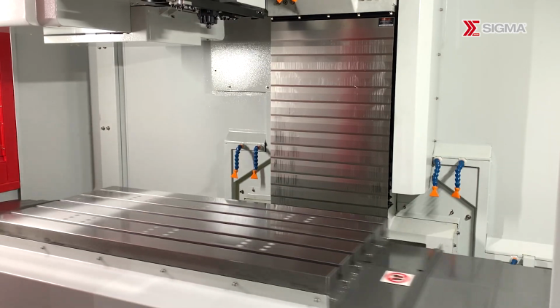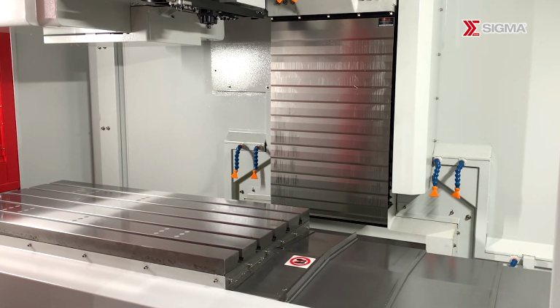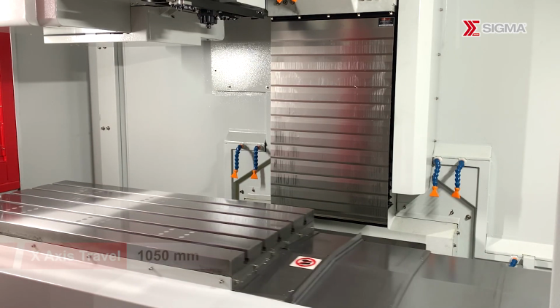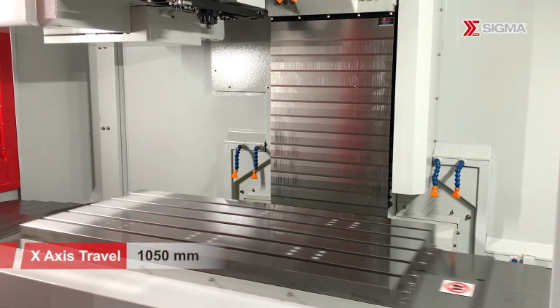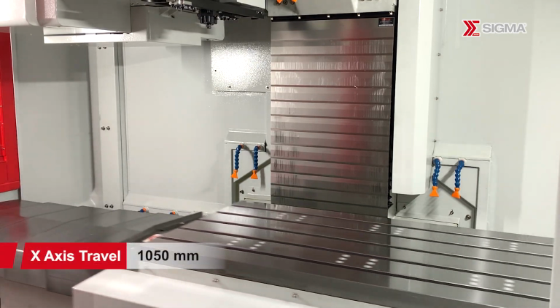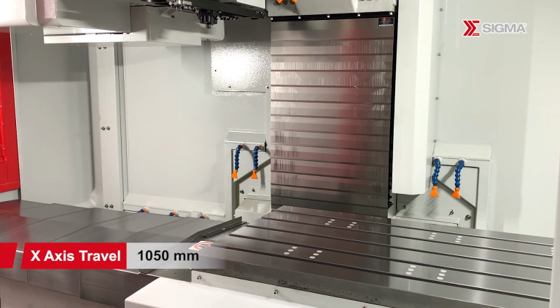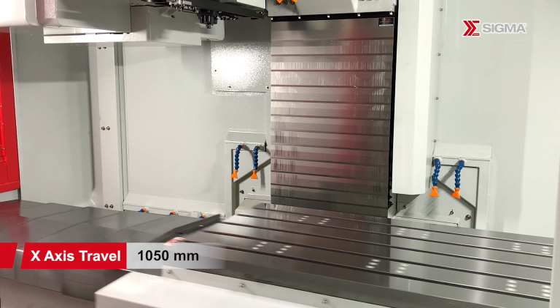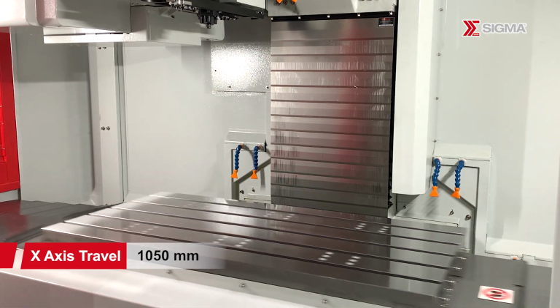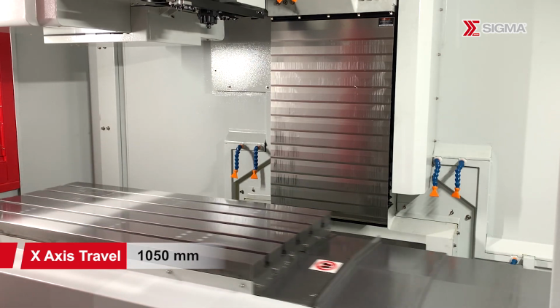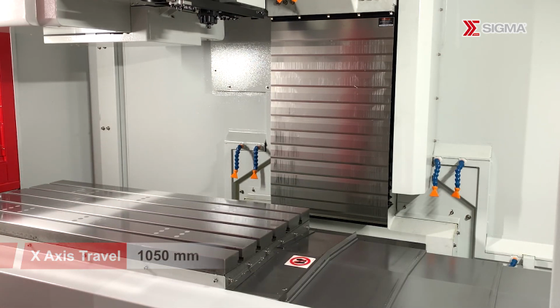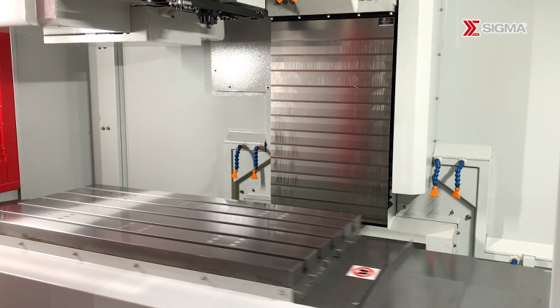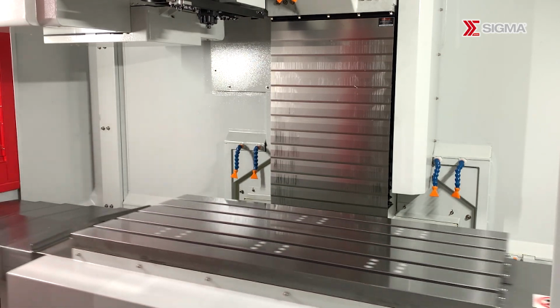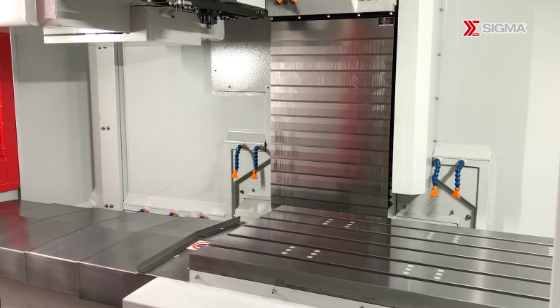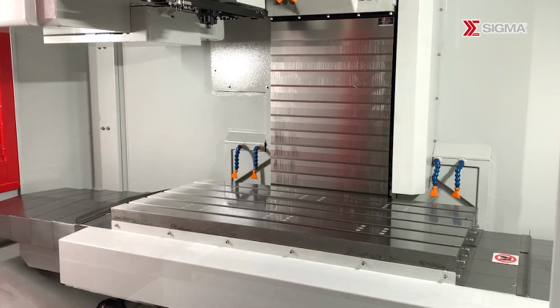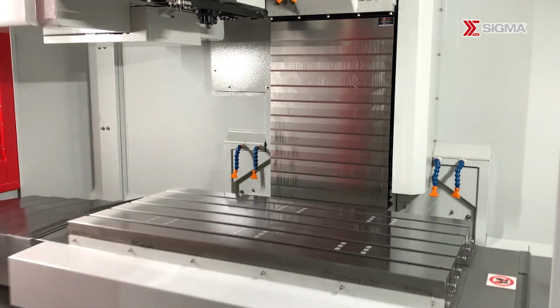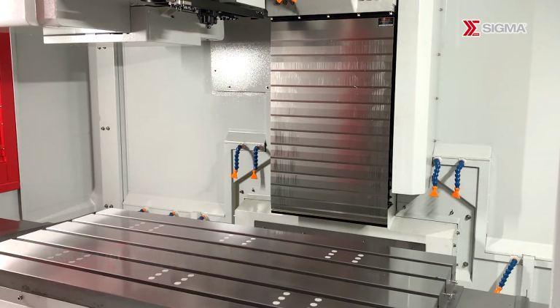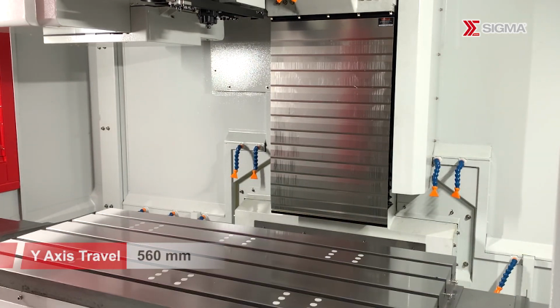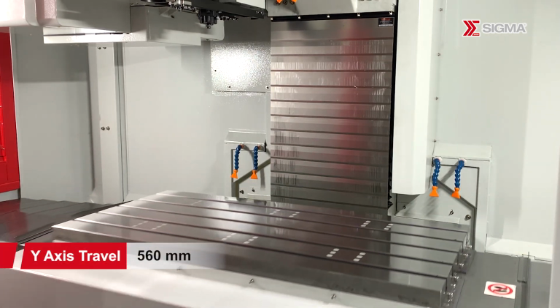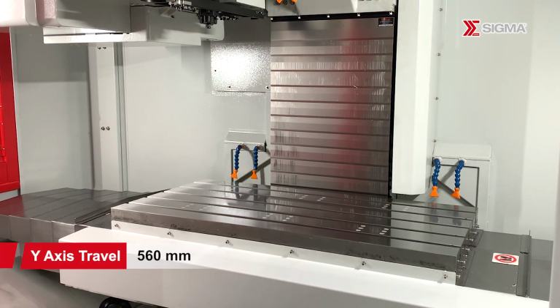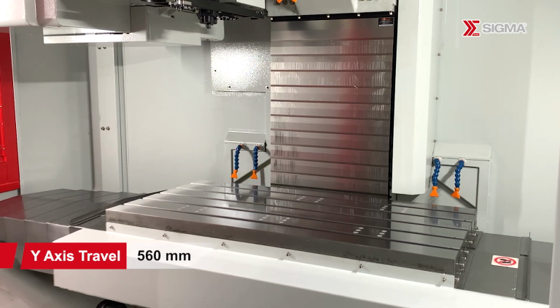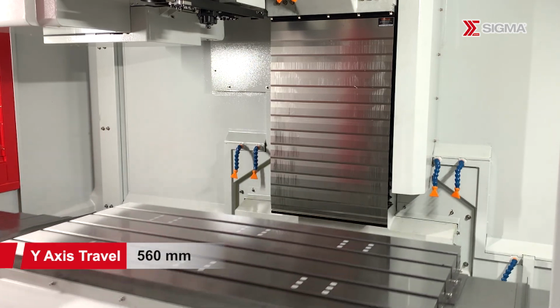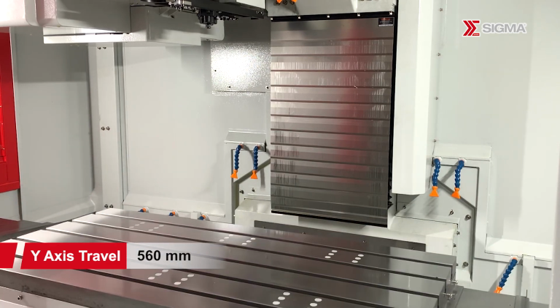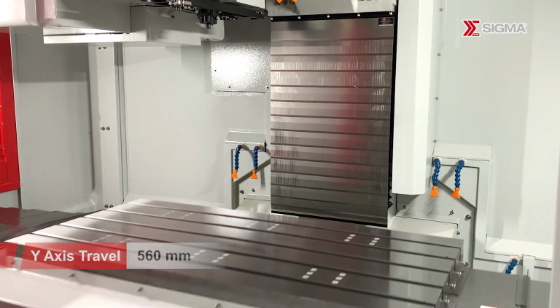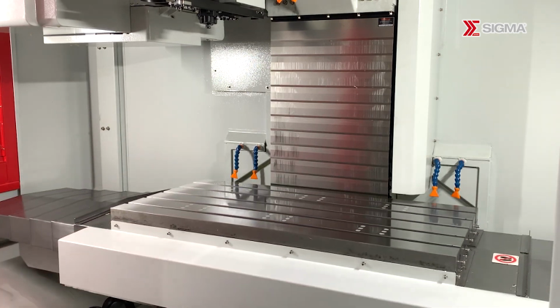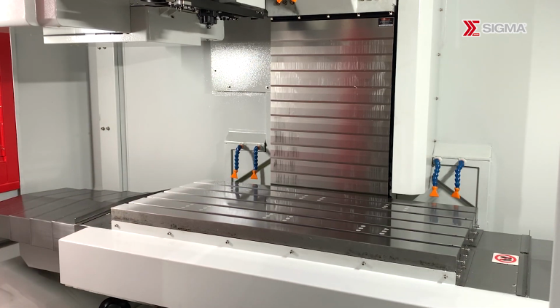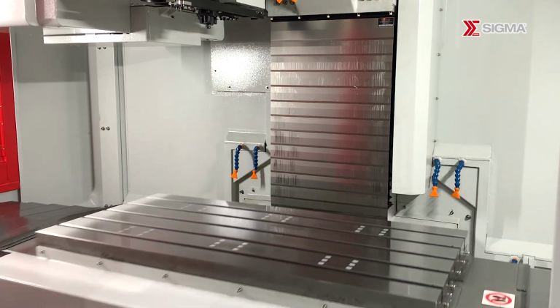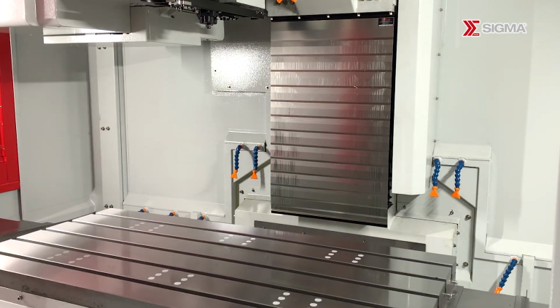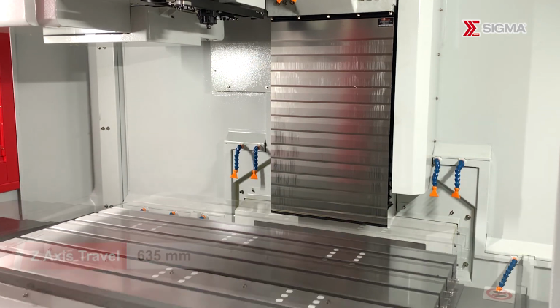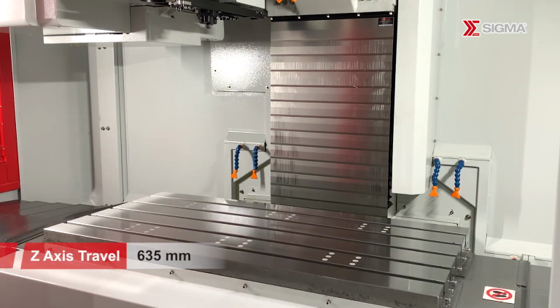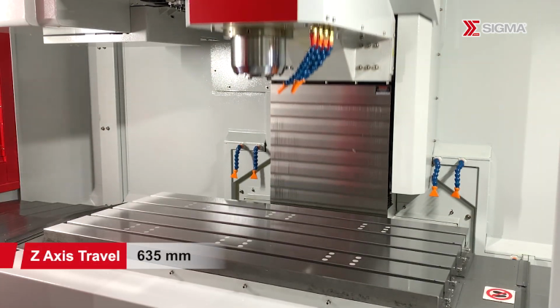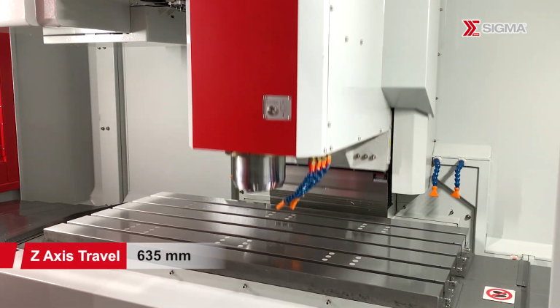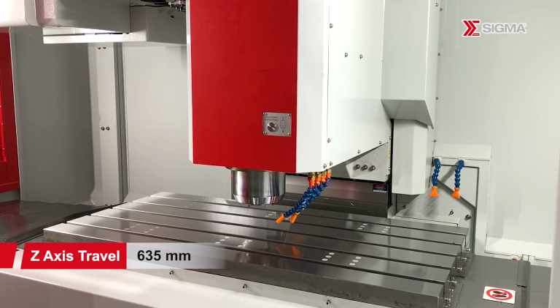The 15,000 RPM direct drive spindle enables faster, precise machining, reducing vibration and noise, thereby extending its lifespan. Spindle oil cooling minimizes heat on the spindle and maintains a certain degree of repetitive positioning accuracy over long periods of operation.